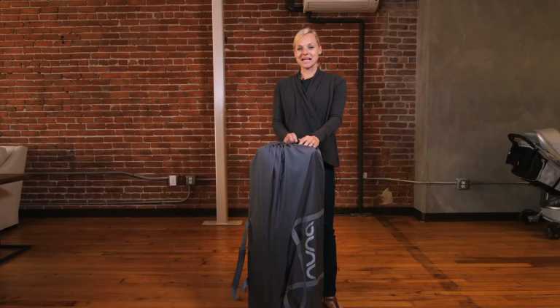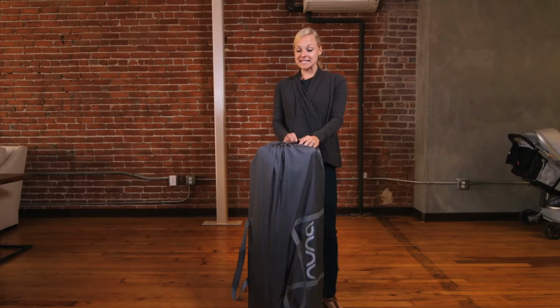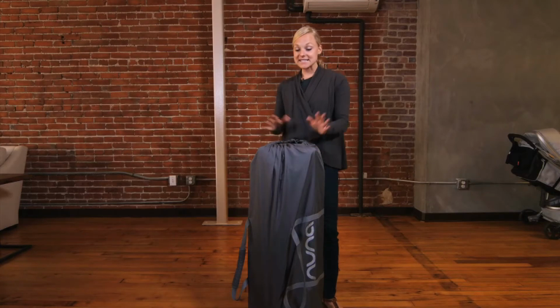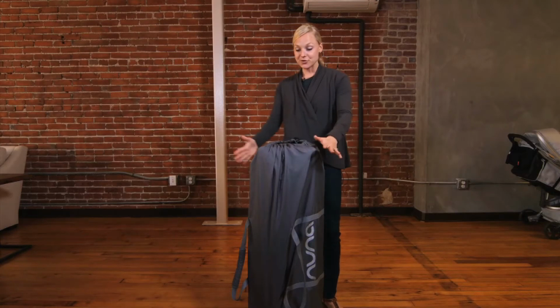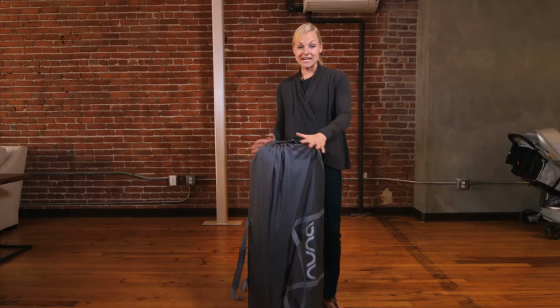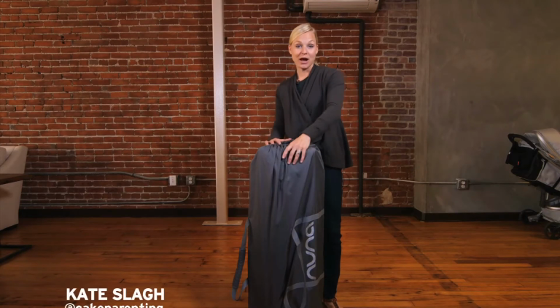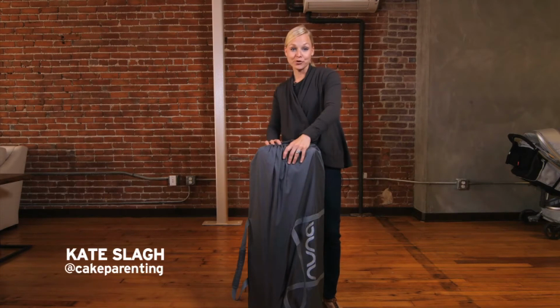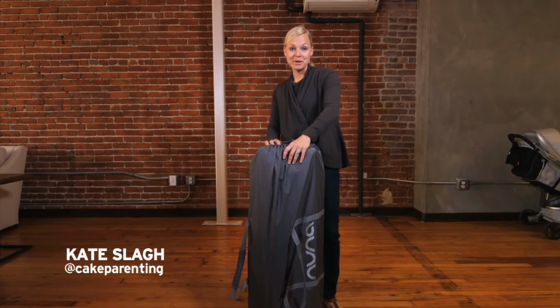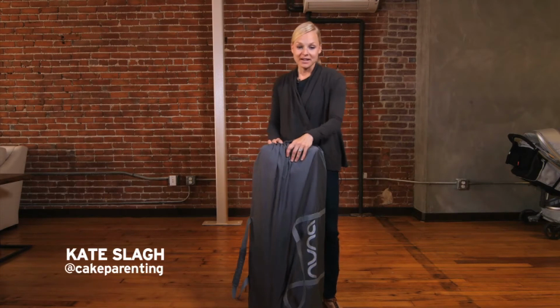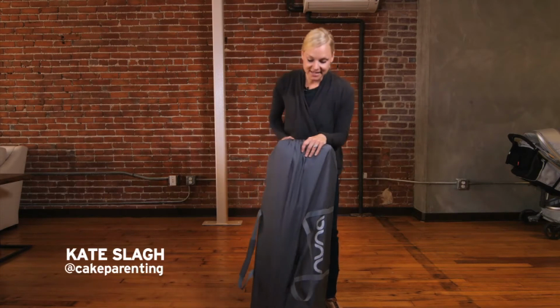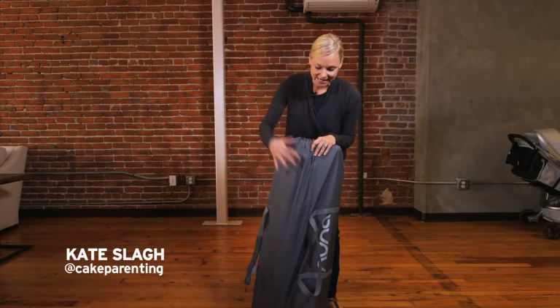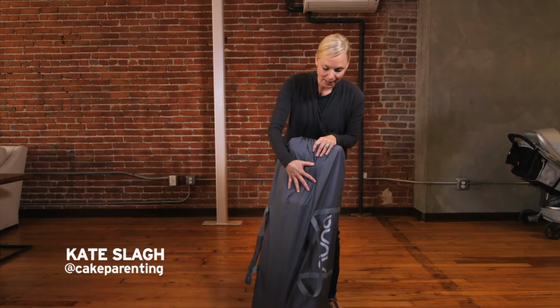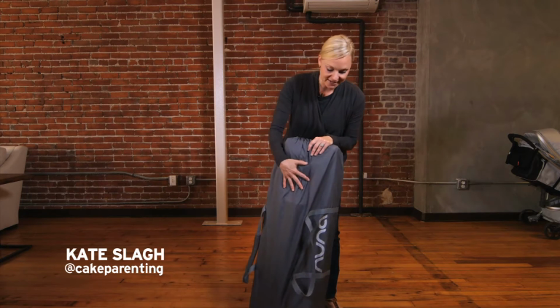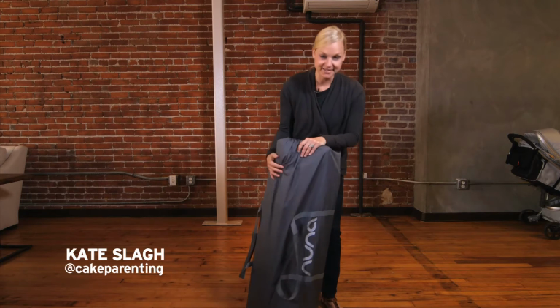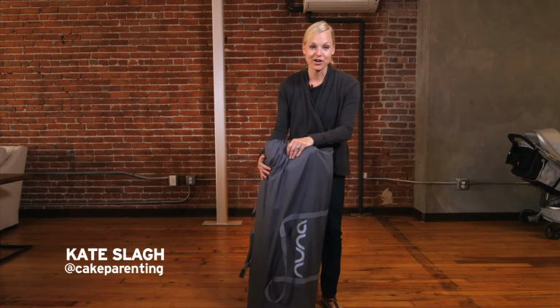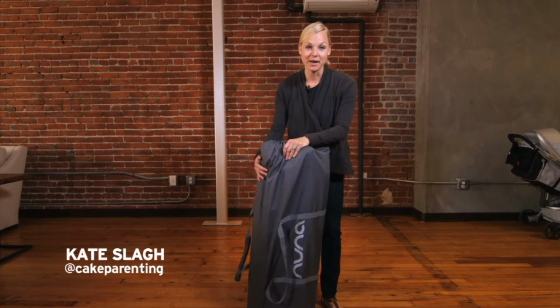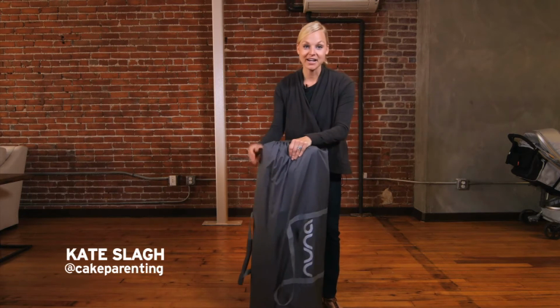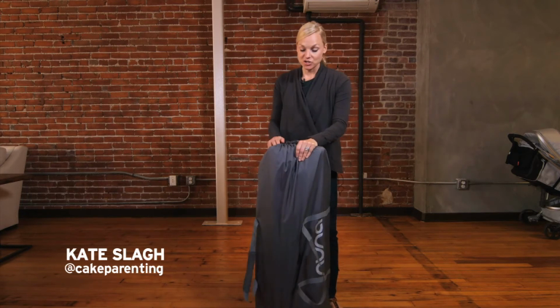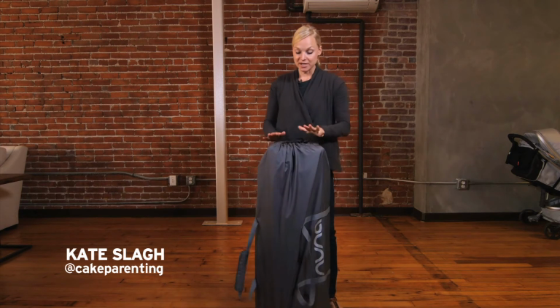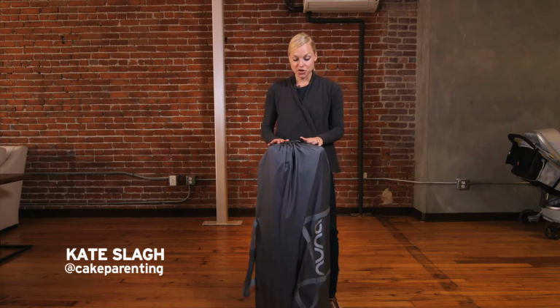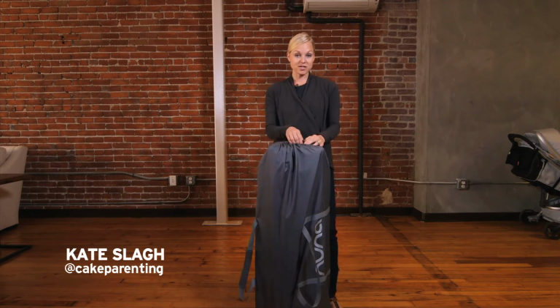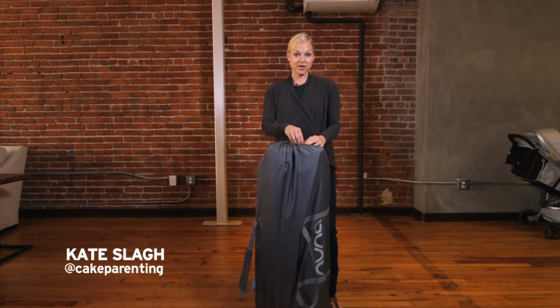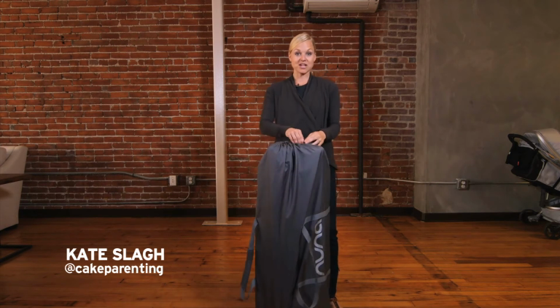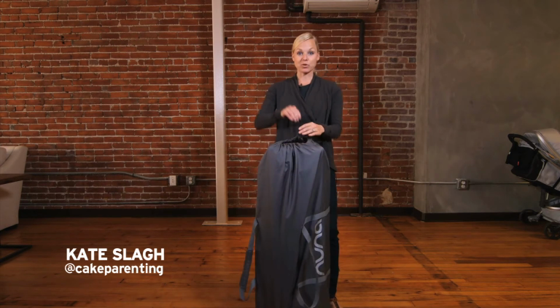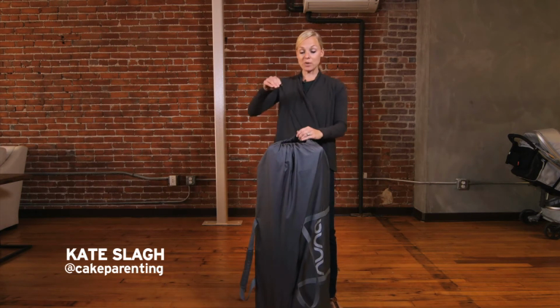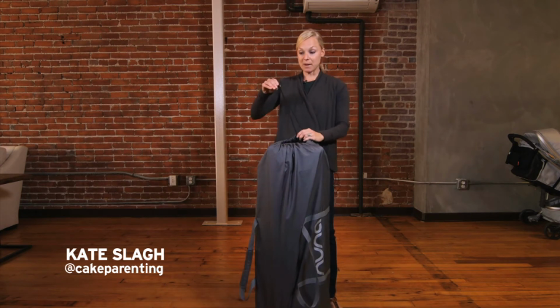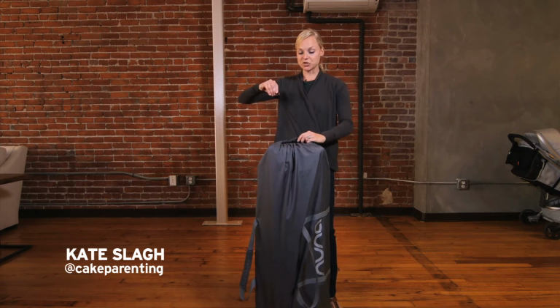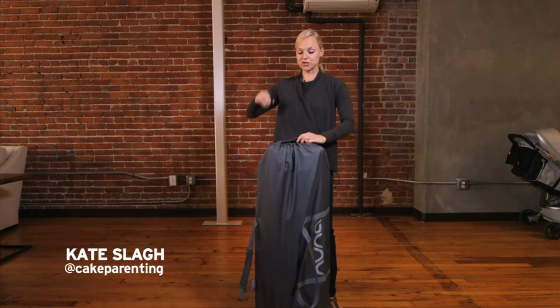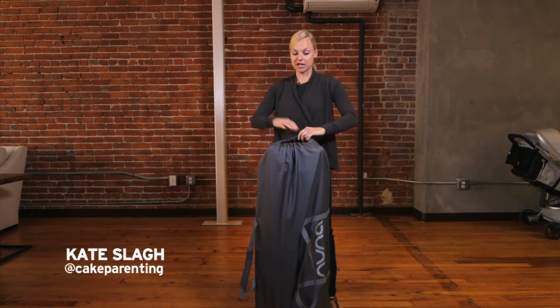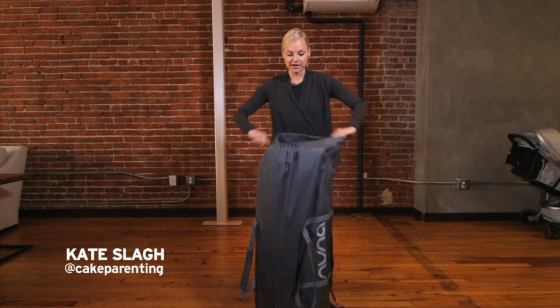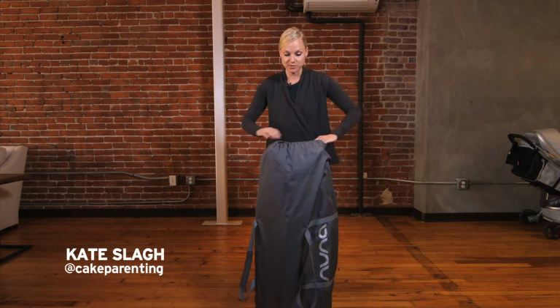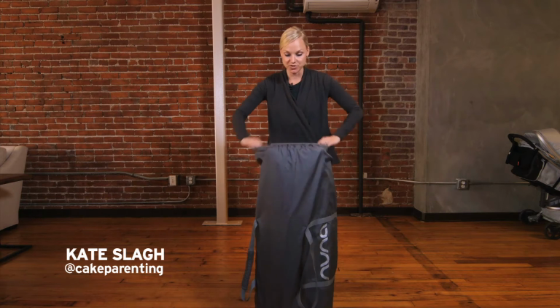This is the Nuna Sena Travel Crib, nice and tightly compact in its carrying bag. I wanted to show you this first, and then we'll open it up and do a little talking about it as we do so.